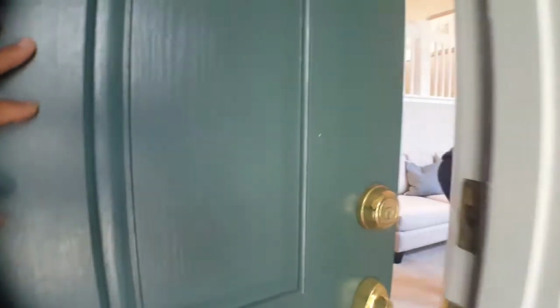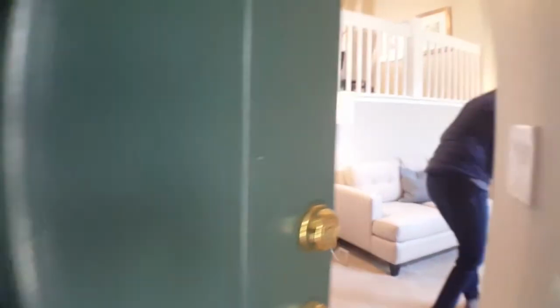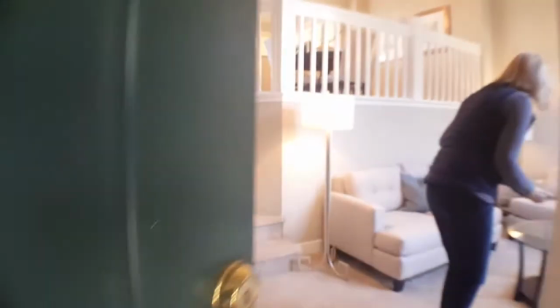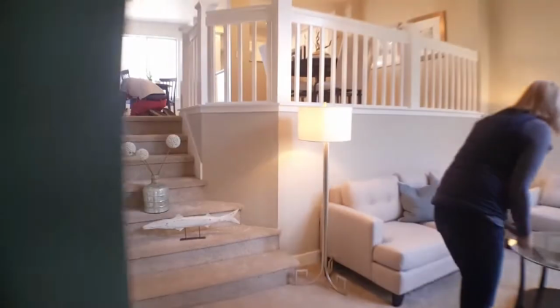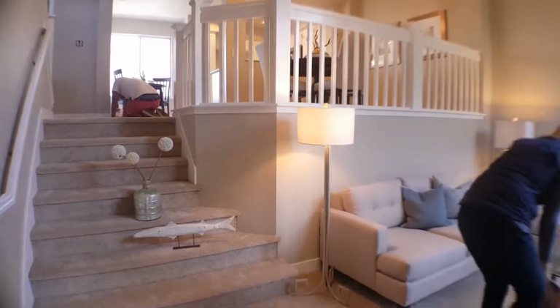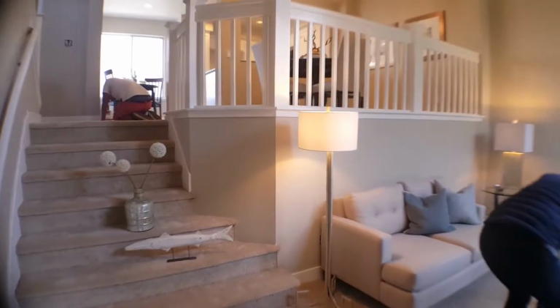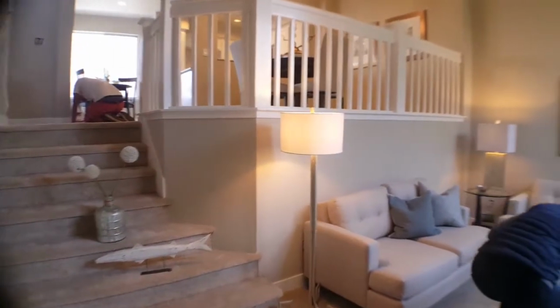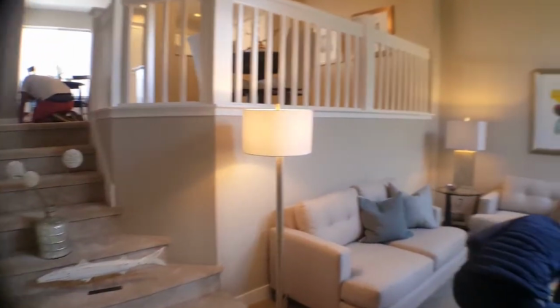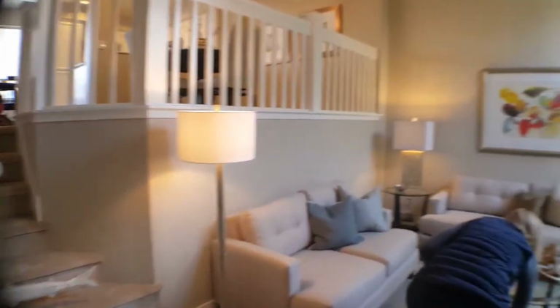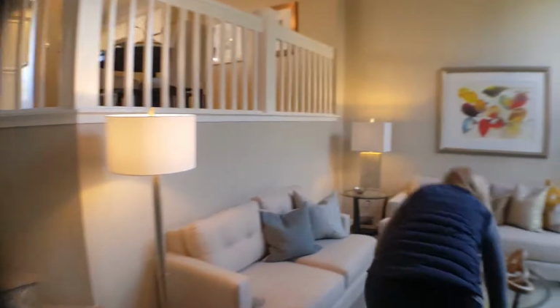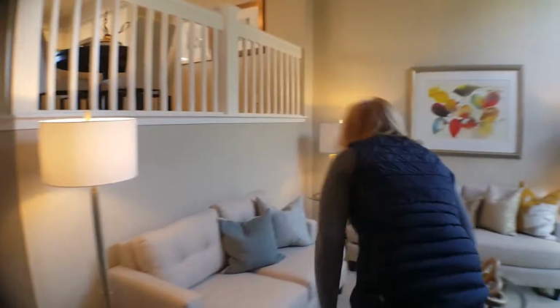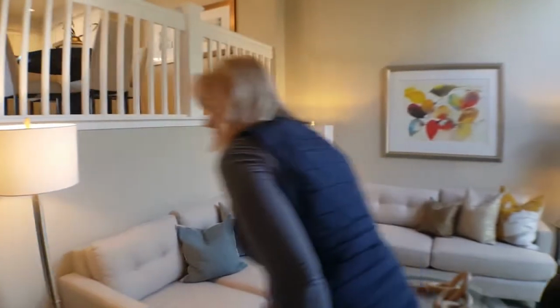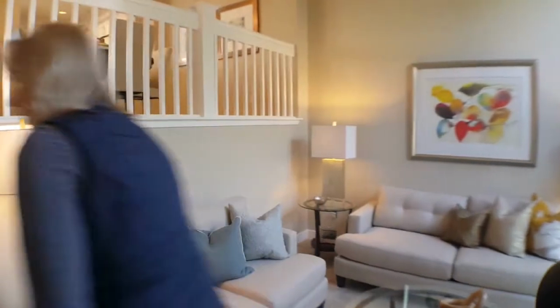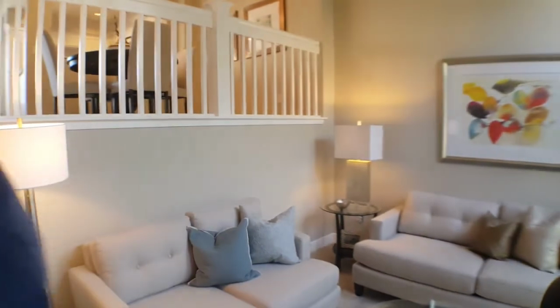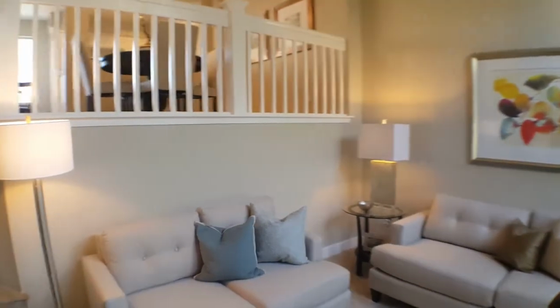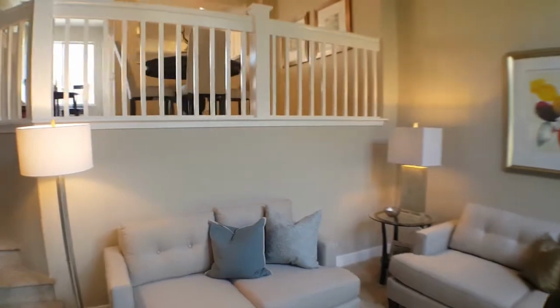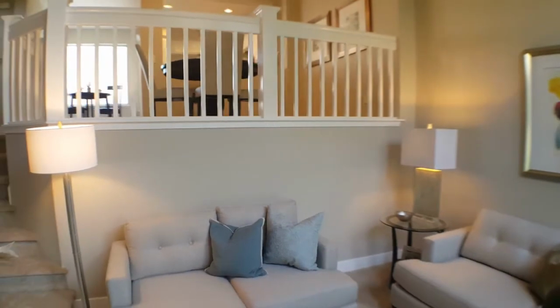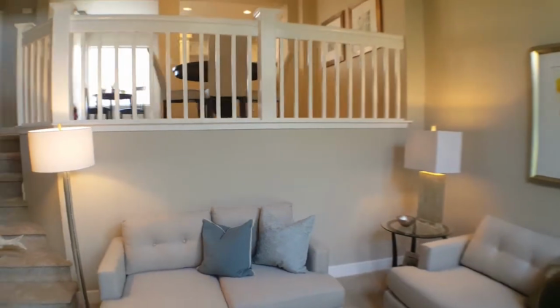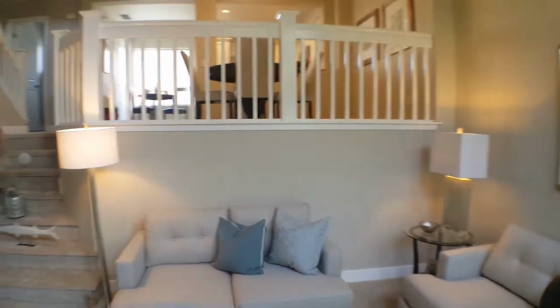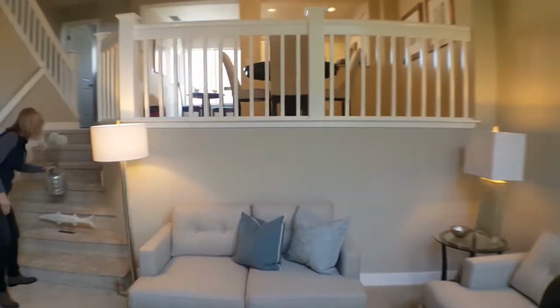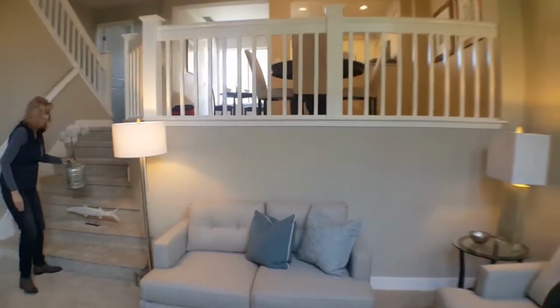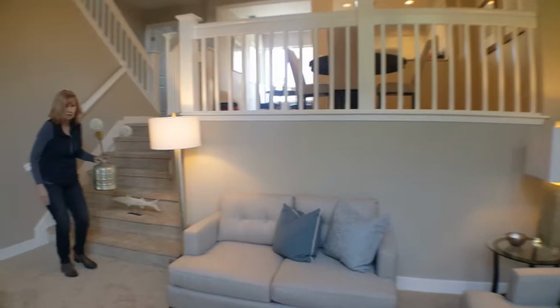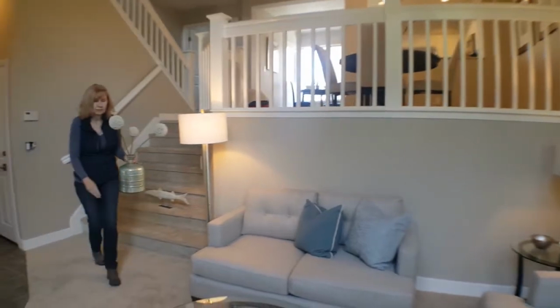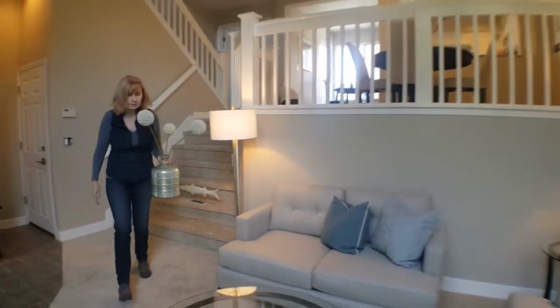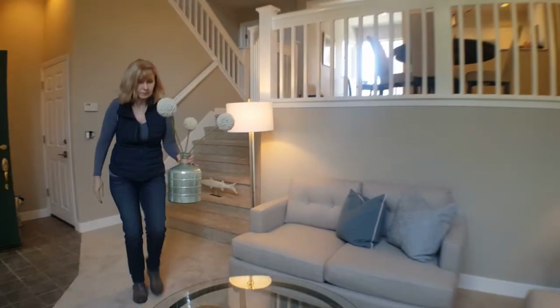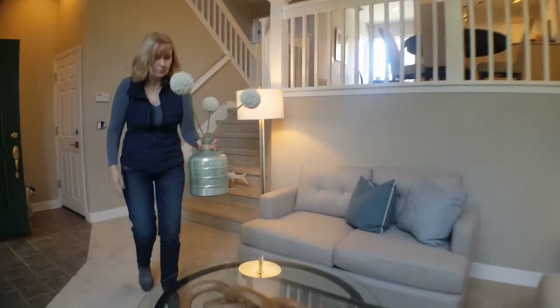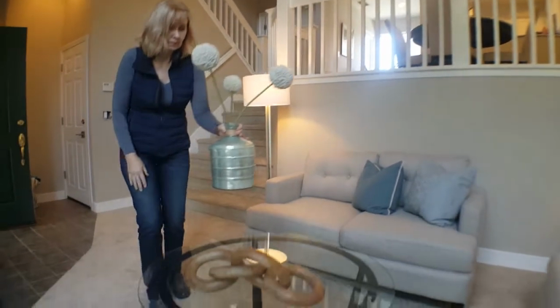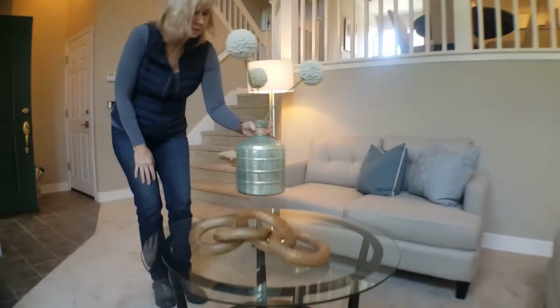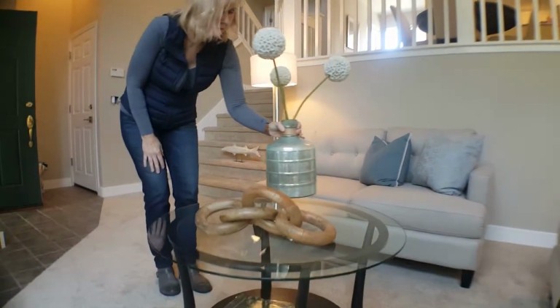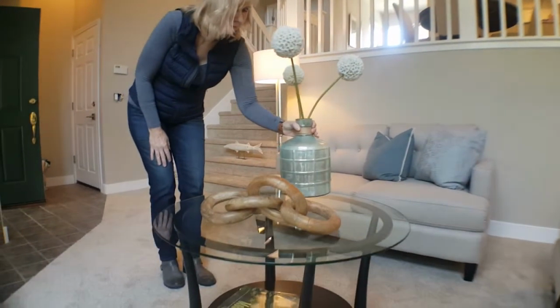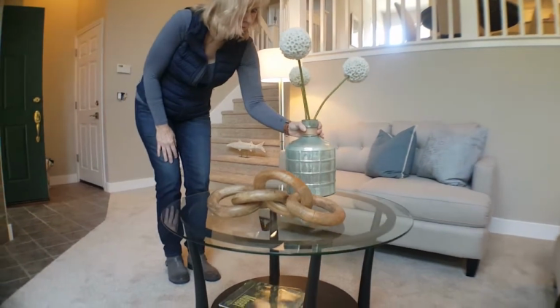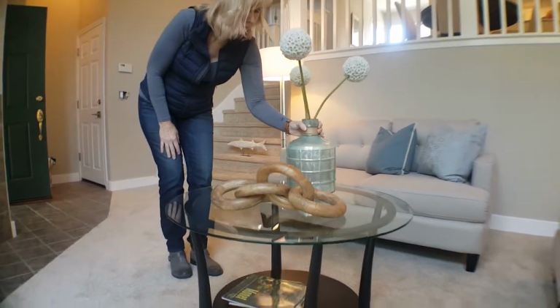Judy's in there wrapping things up. Wow, what a difference, huh? Almost done. Really nice. Again, nice job of everything.